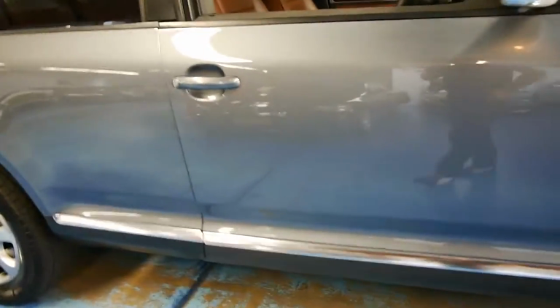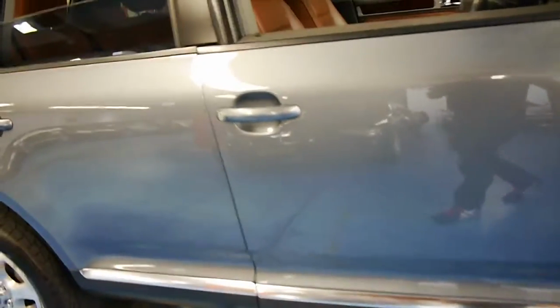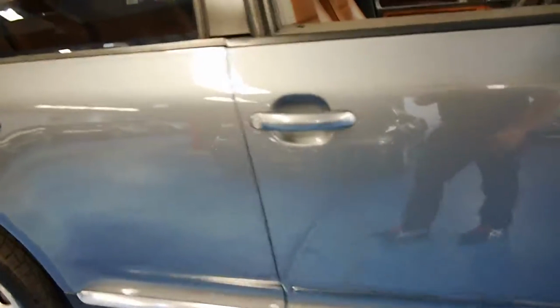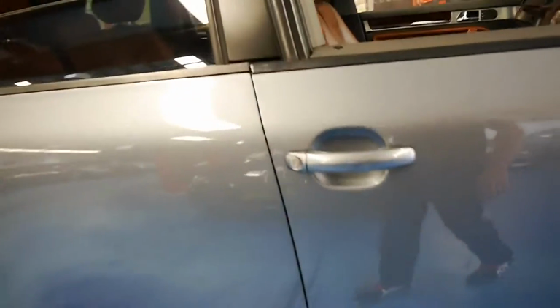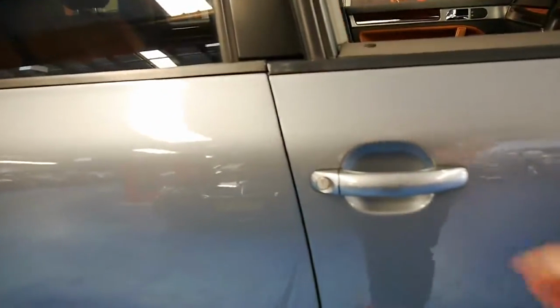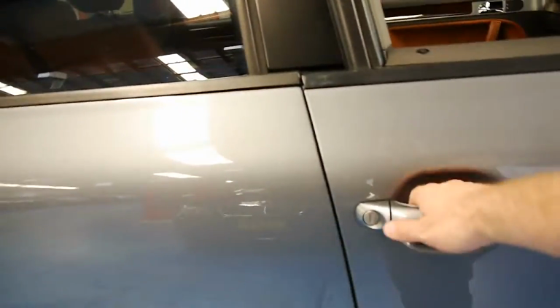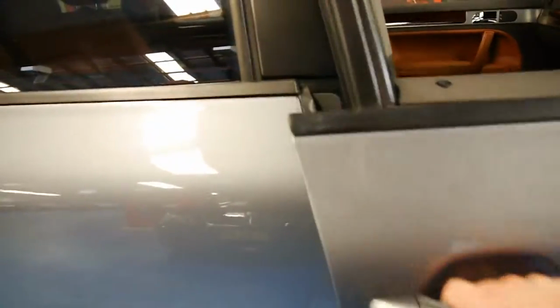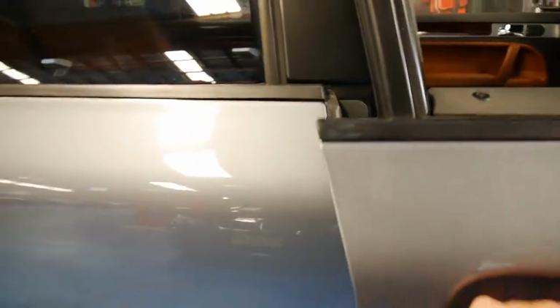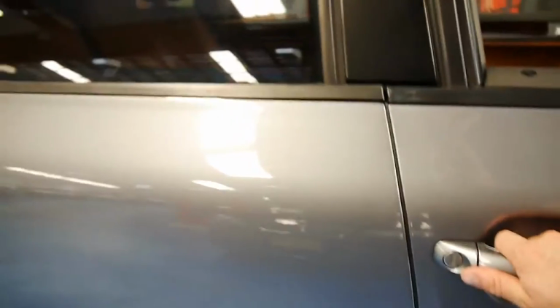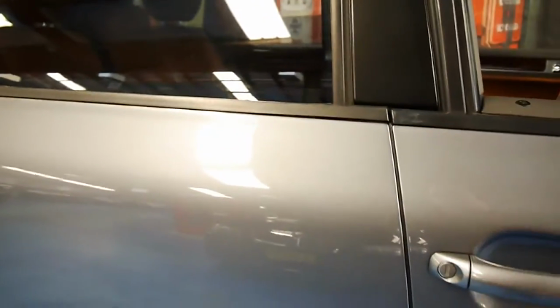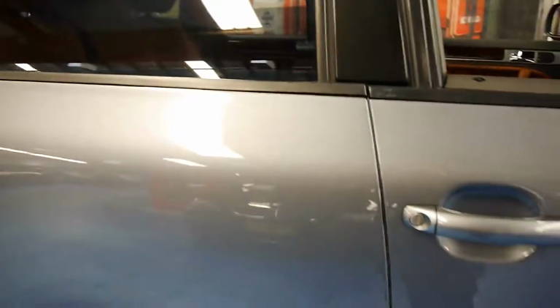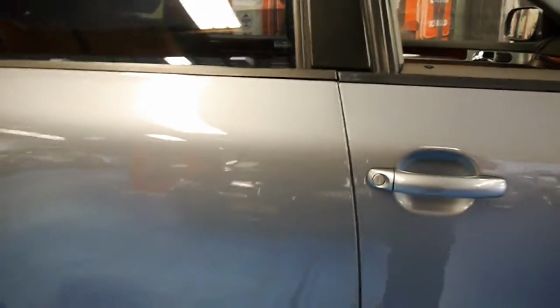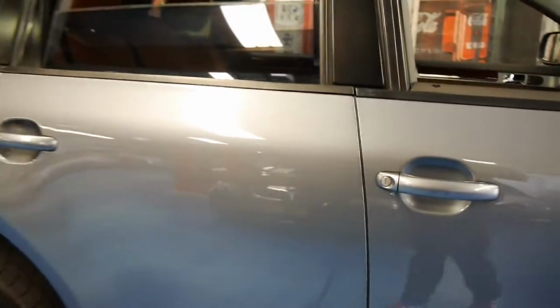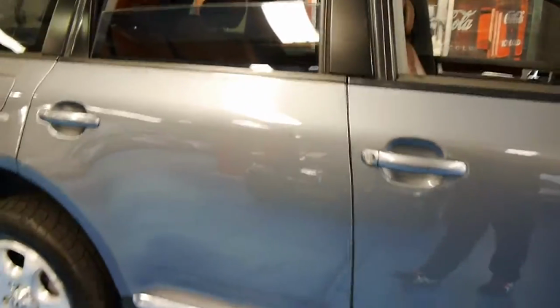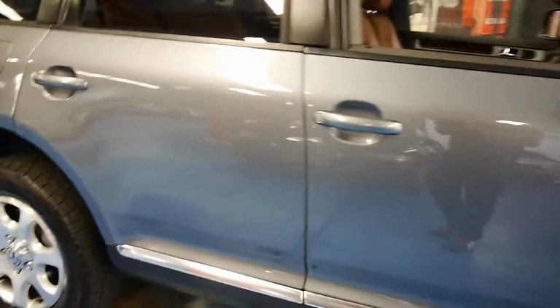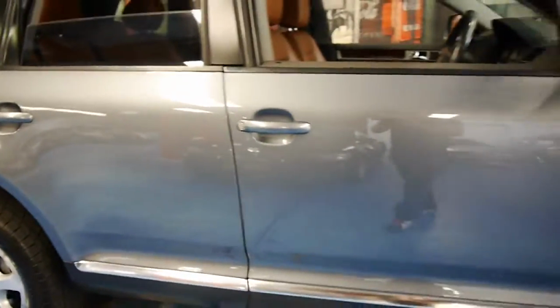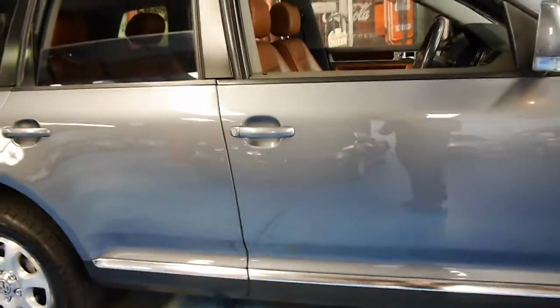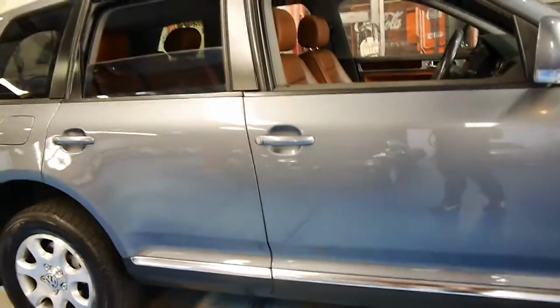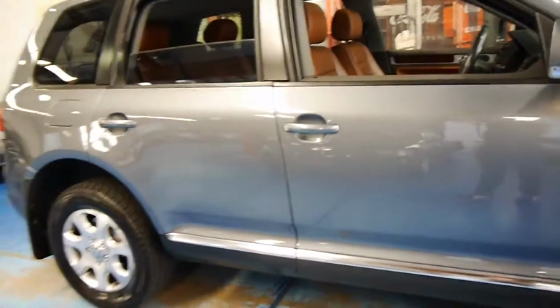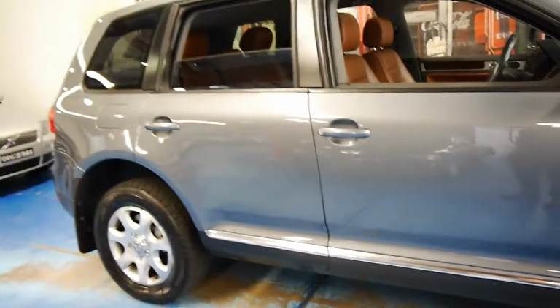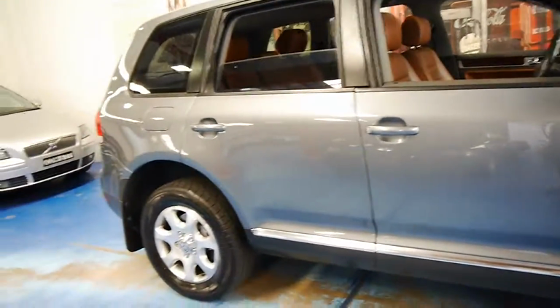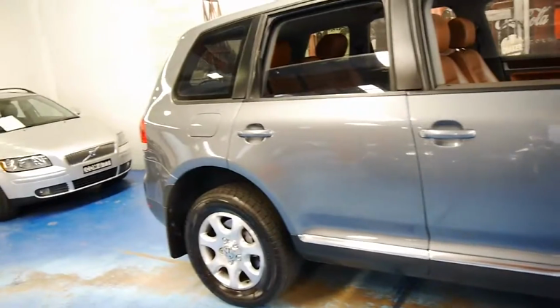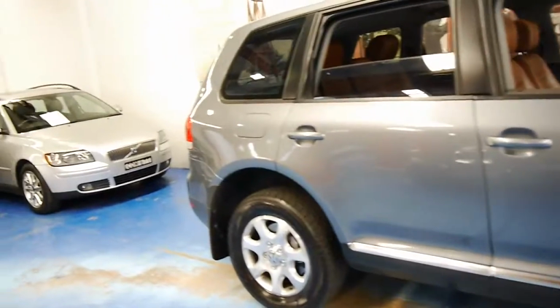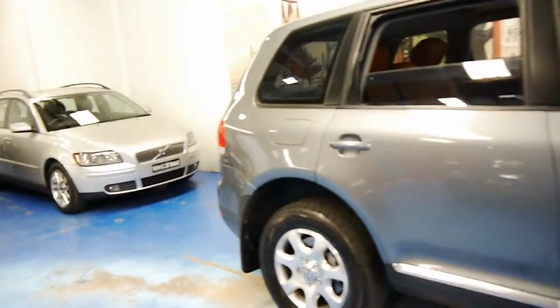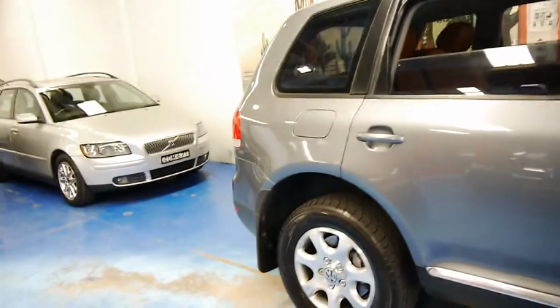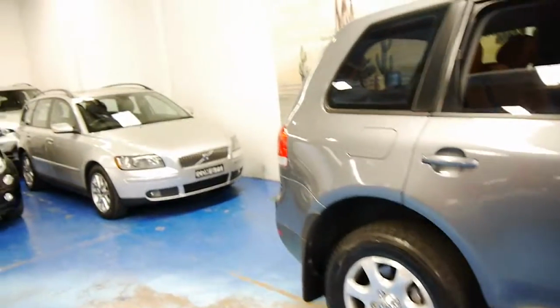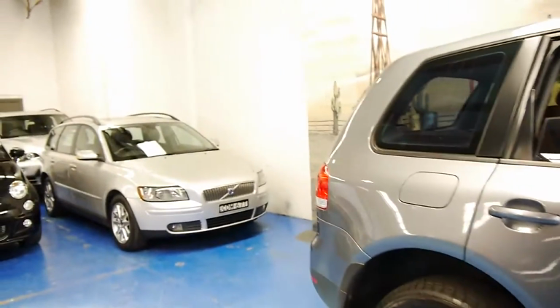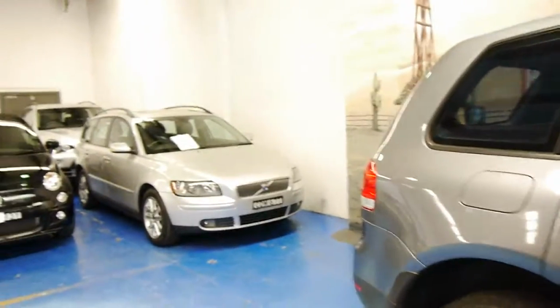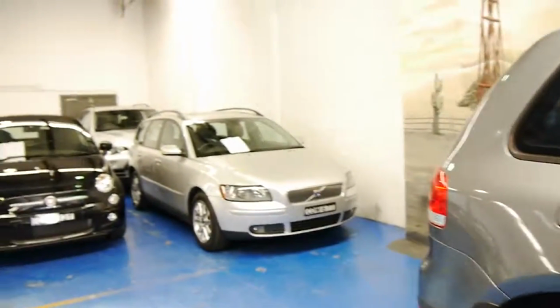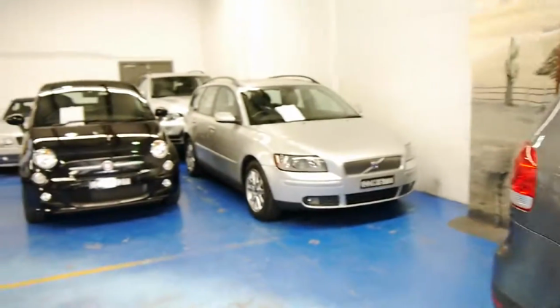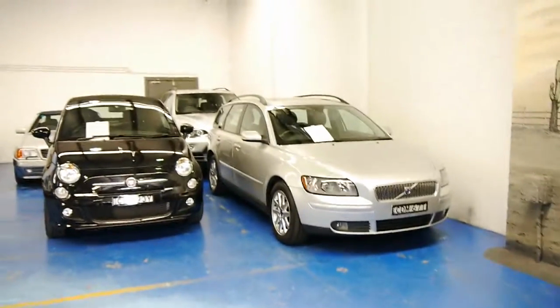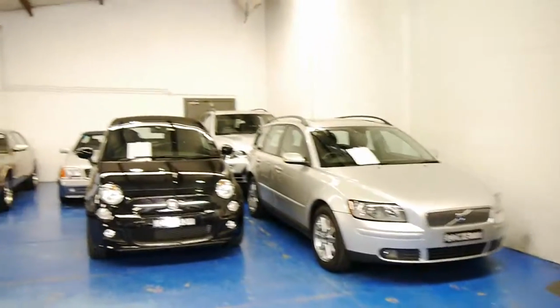Thank you so much for watching. We do specialise in European cars. We have a couple of these Touaregs in stock at the moment and we look forward to hearing from you. Thanks again for watching.